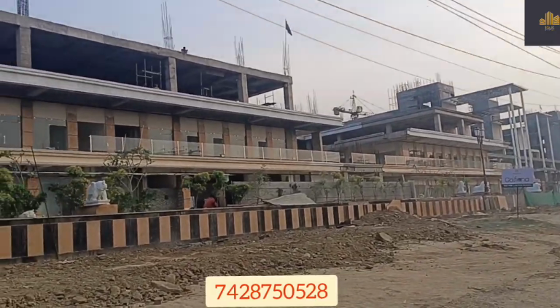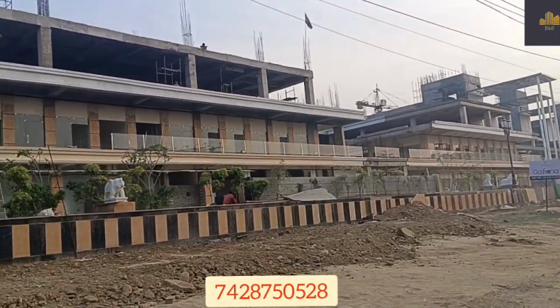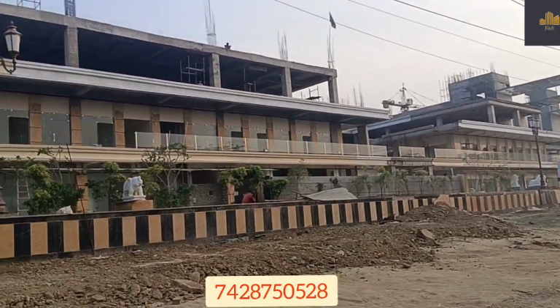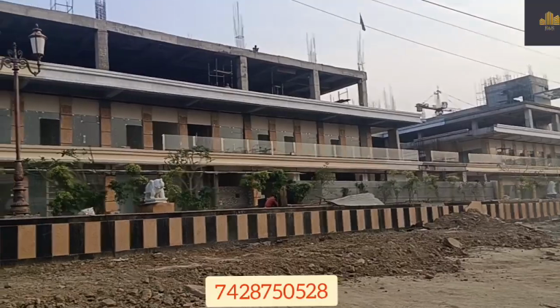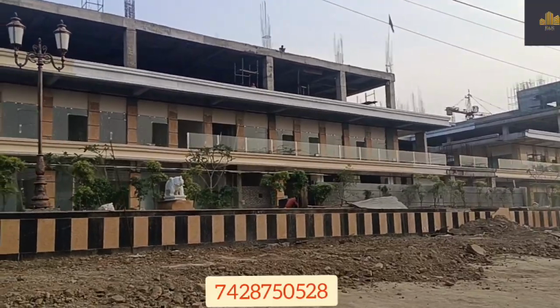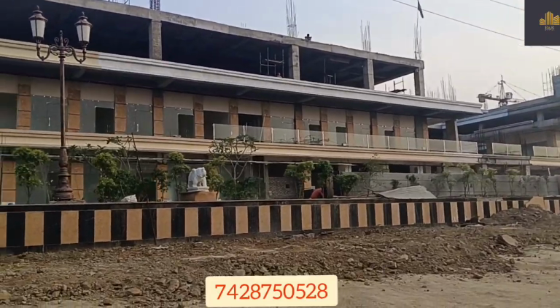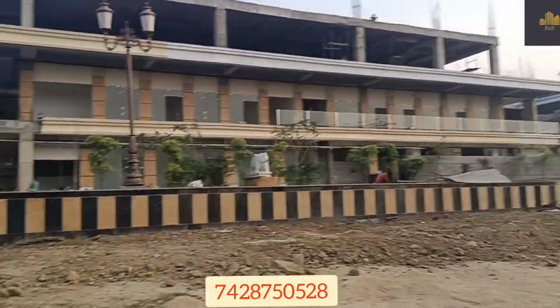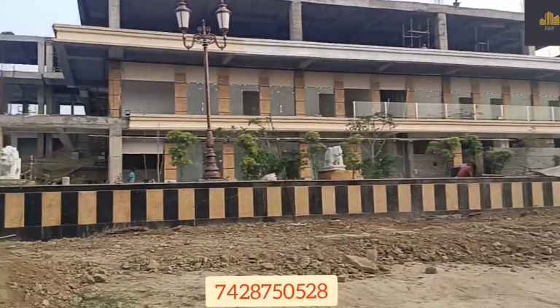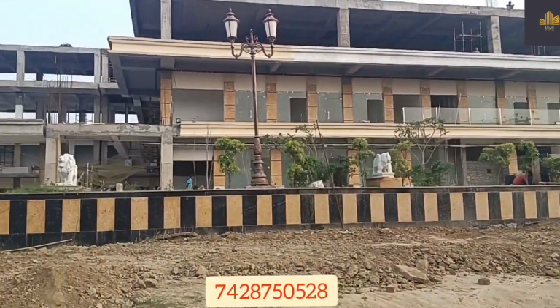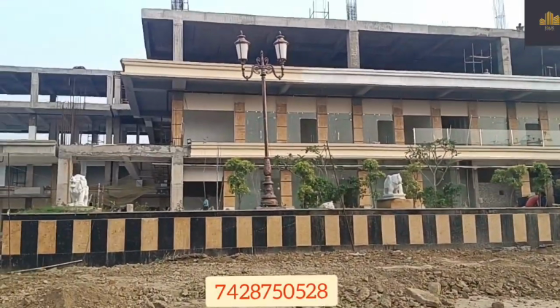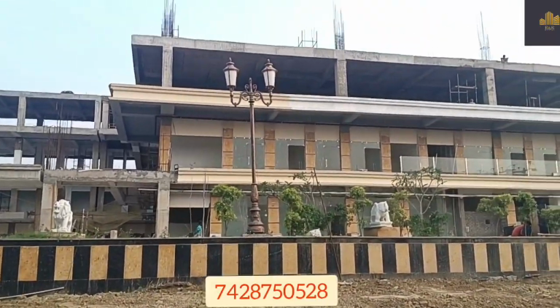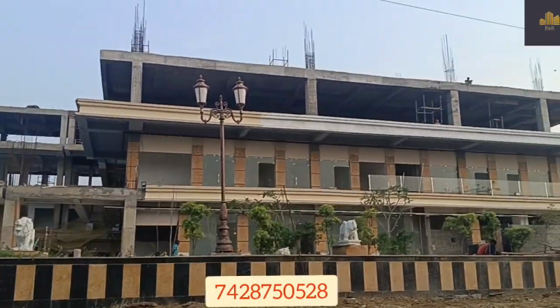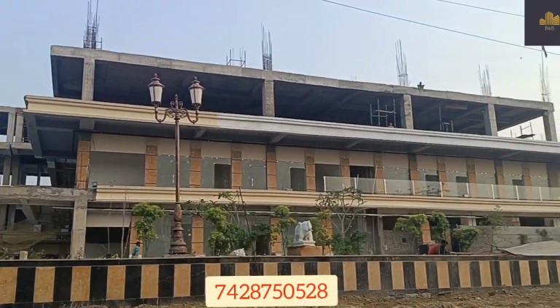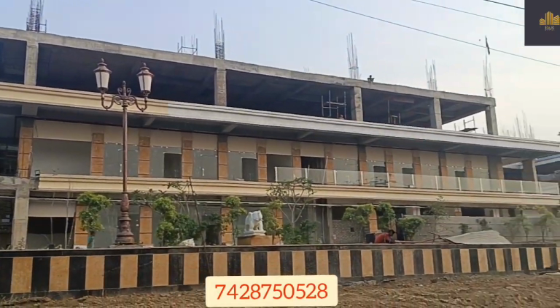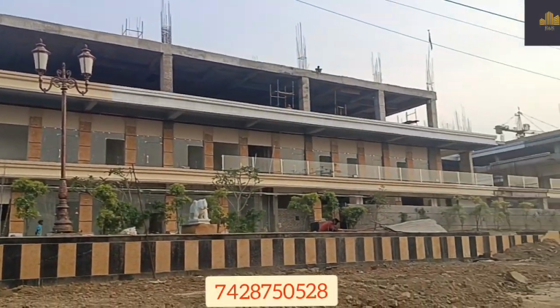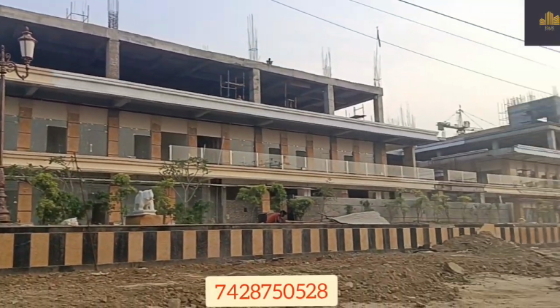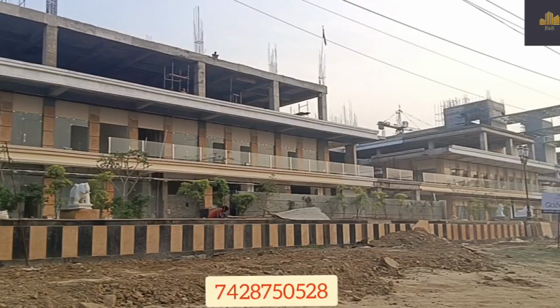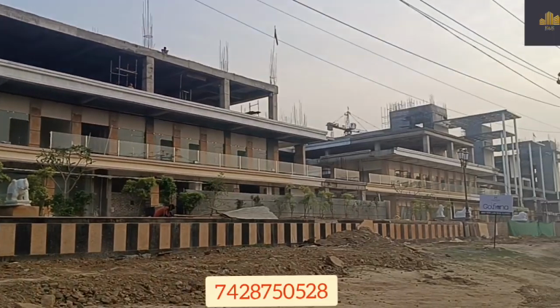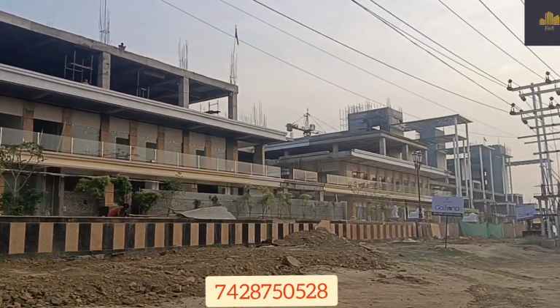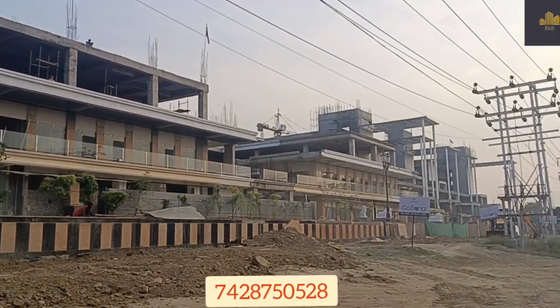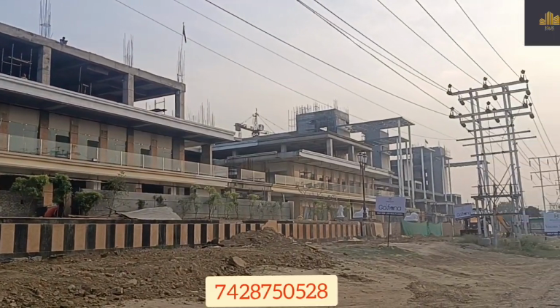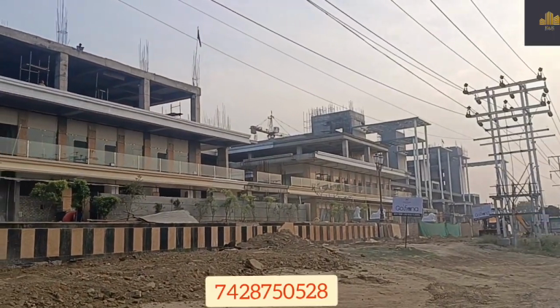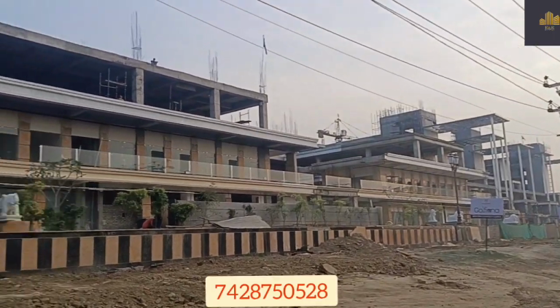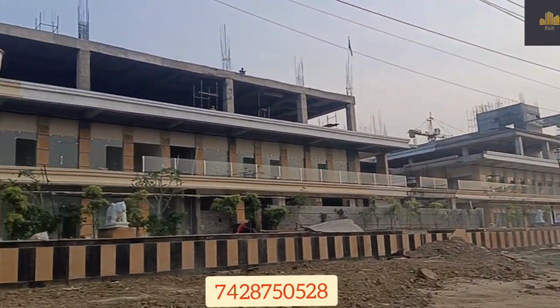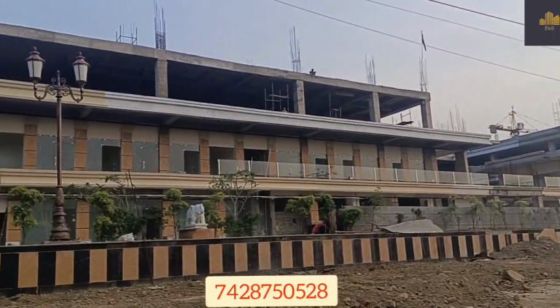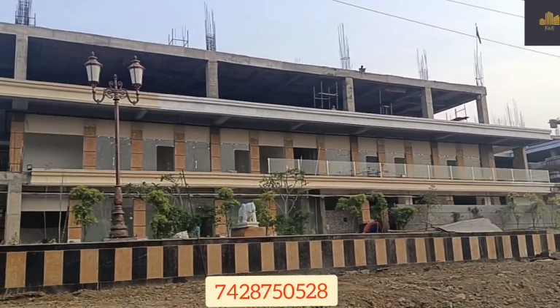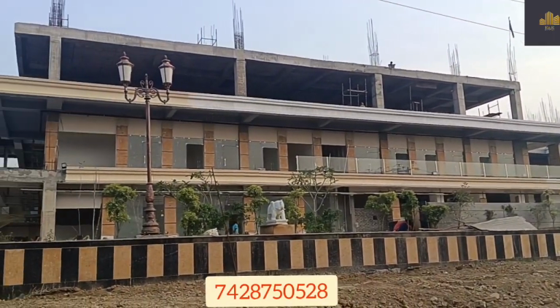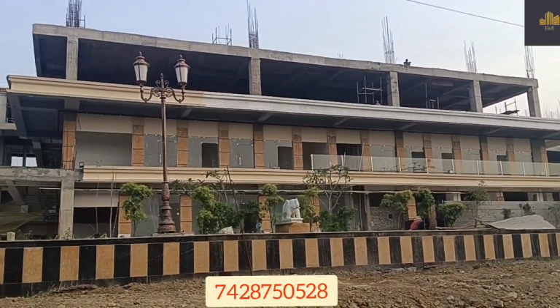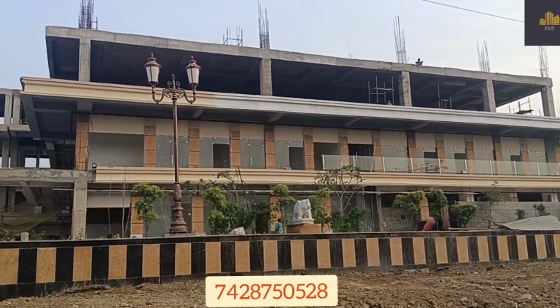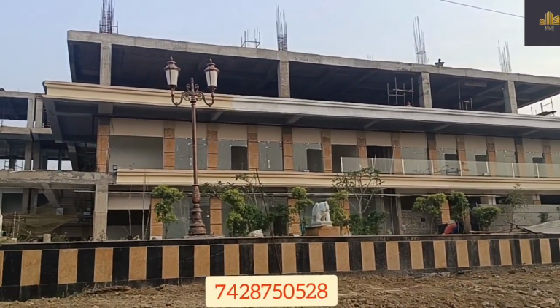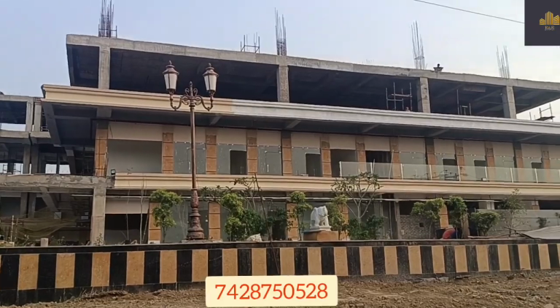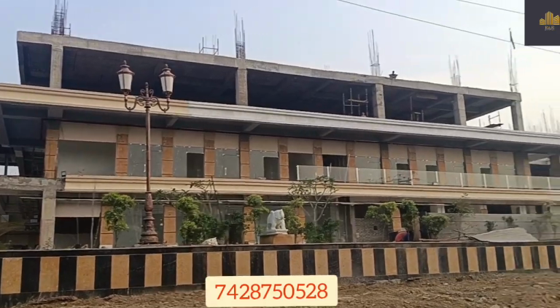On the second floor, we have 4 multiplexes, which are also working on the ground floor. We will give them 4 months, and in the multiplexes, we will work for 4 to 5 months on the interior.